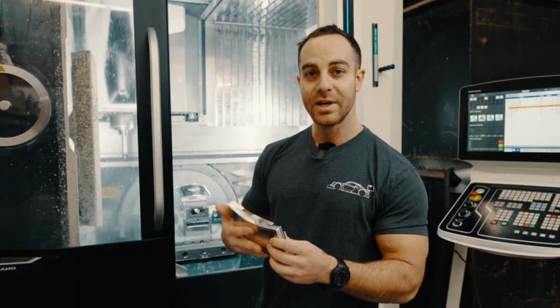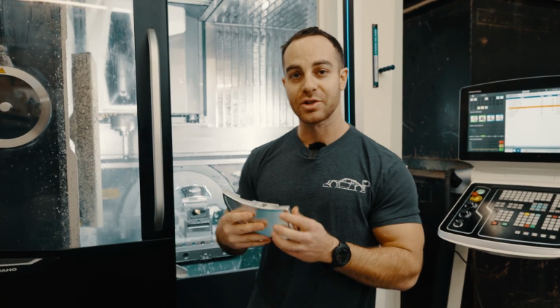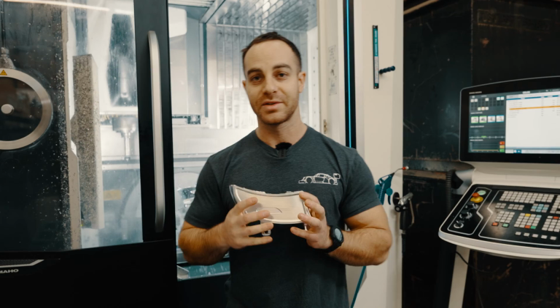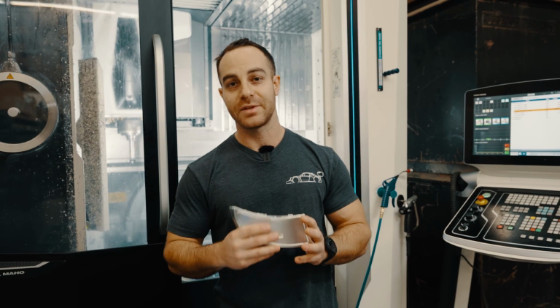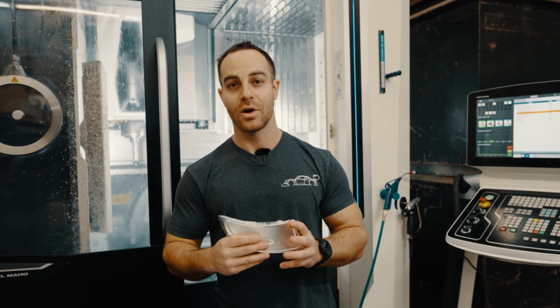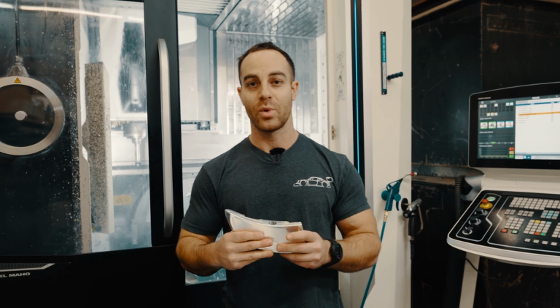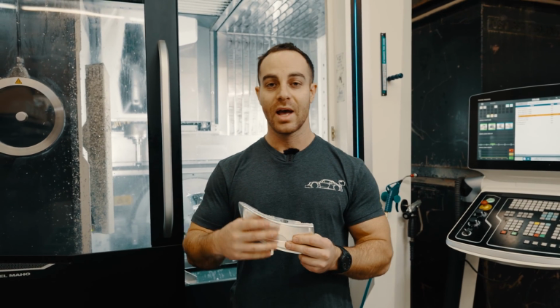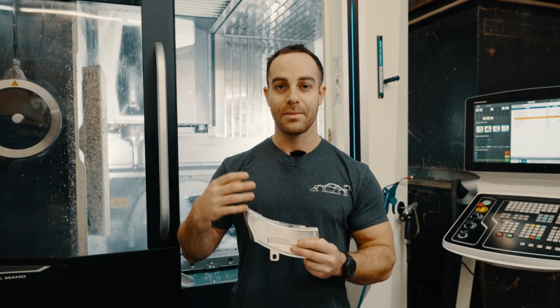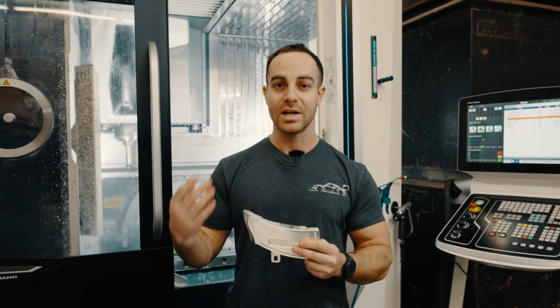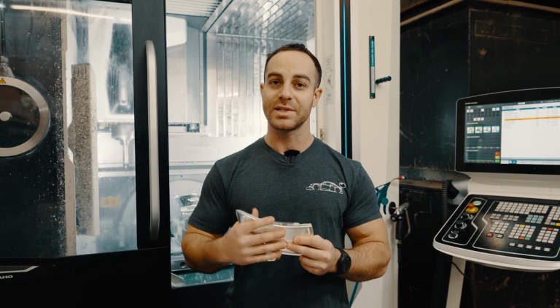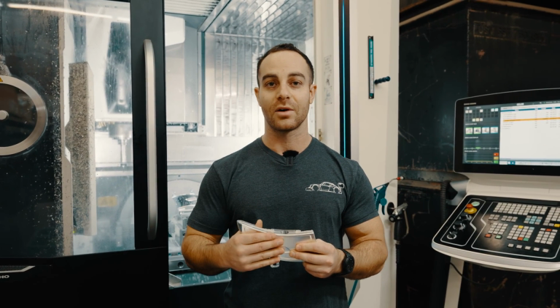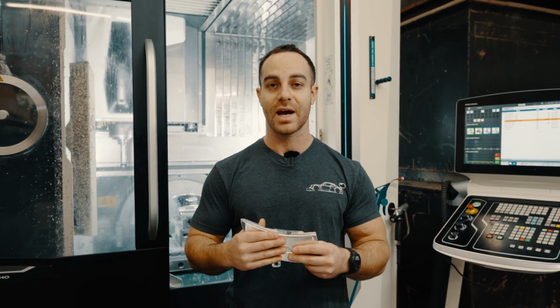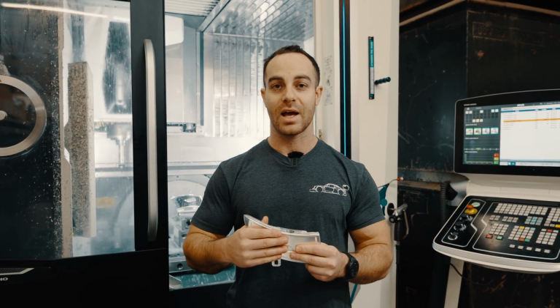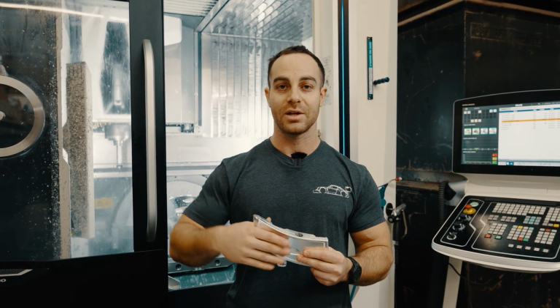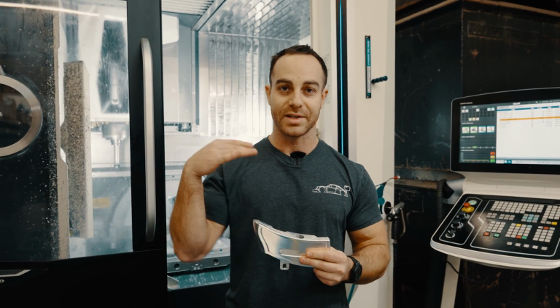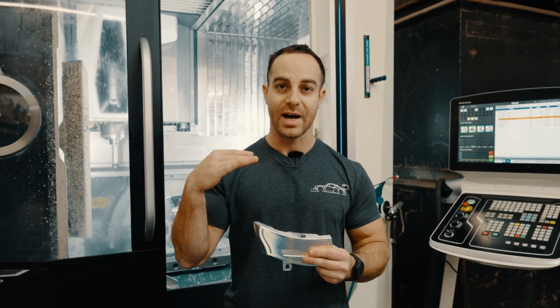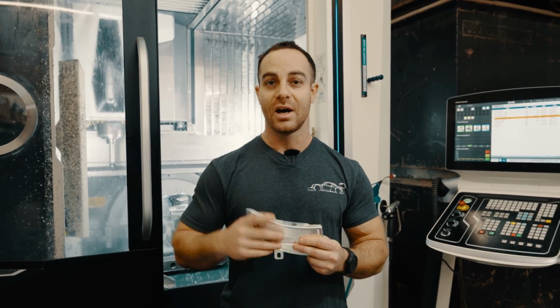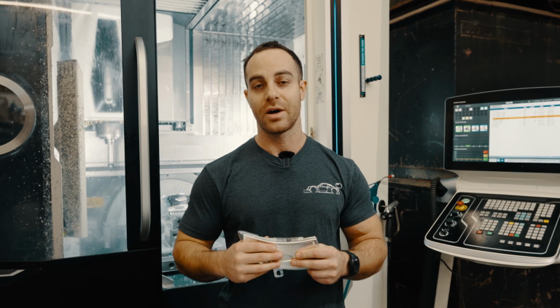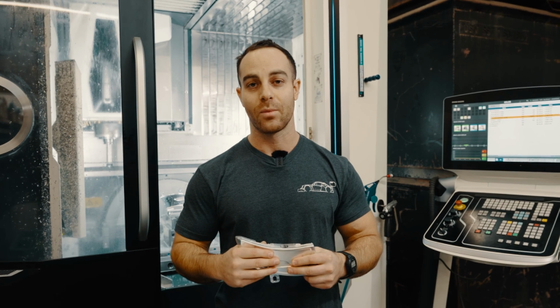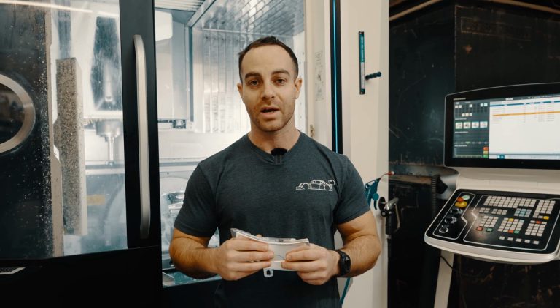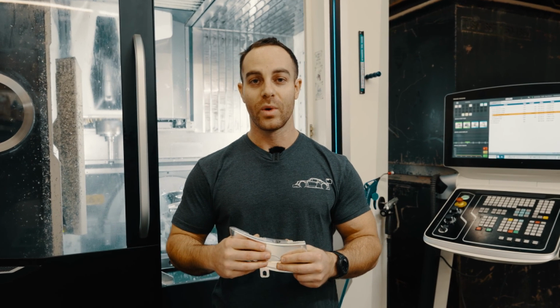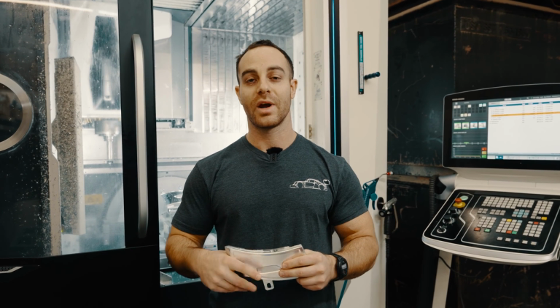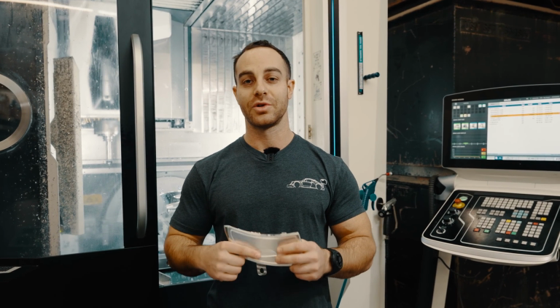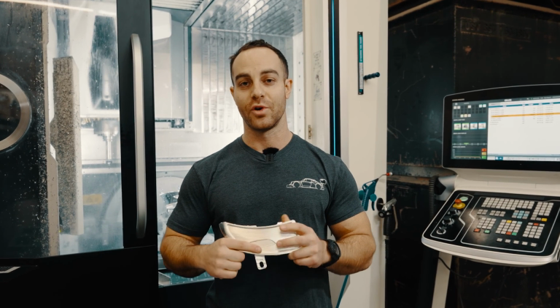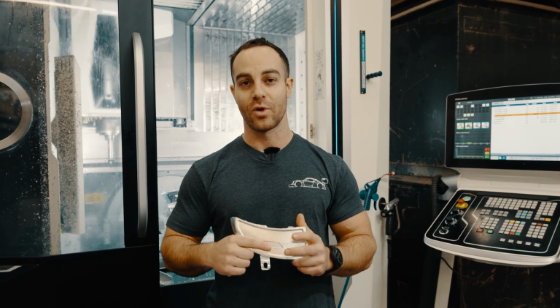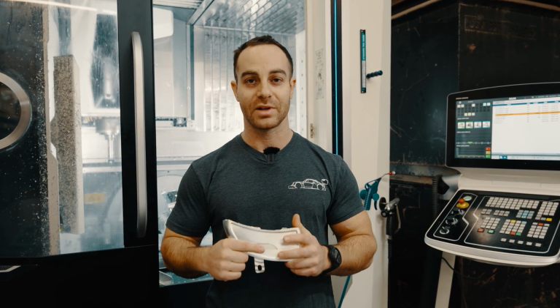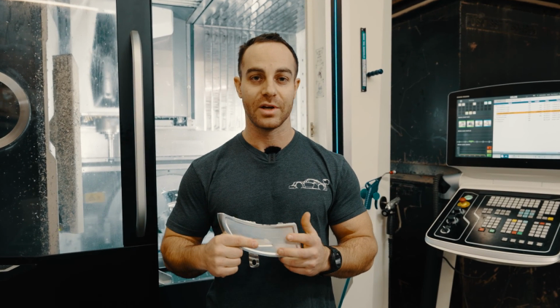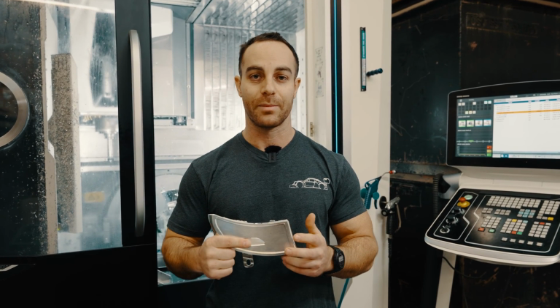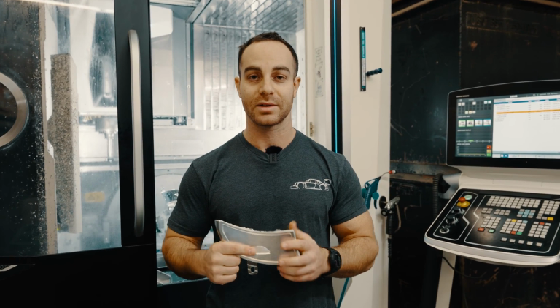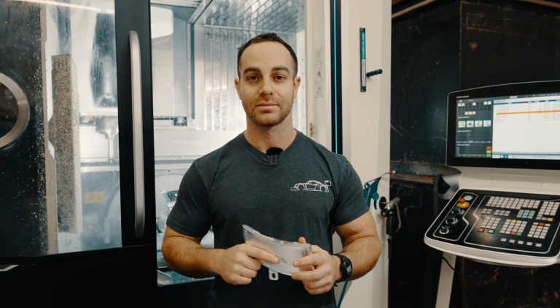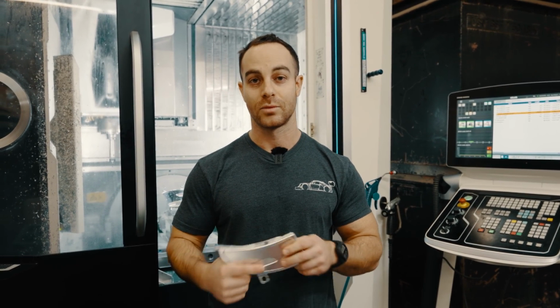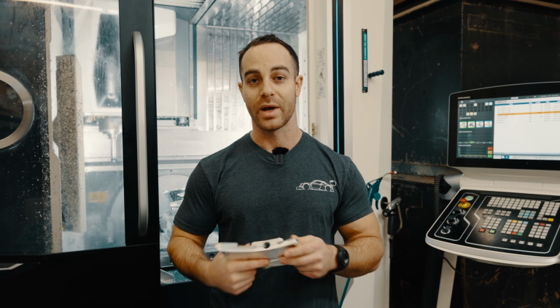And then finally, we did actually run CFD on the OEM wing, and by increasing the angle of attack and increasing the height of that OEM wing, we were able to improve the performance of the OEM wing.